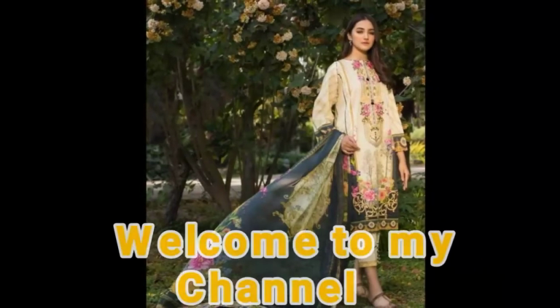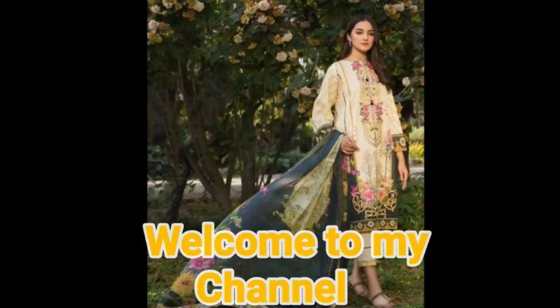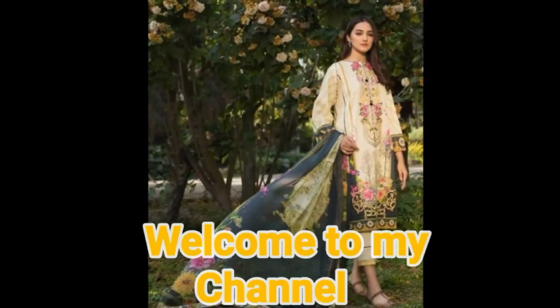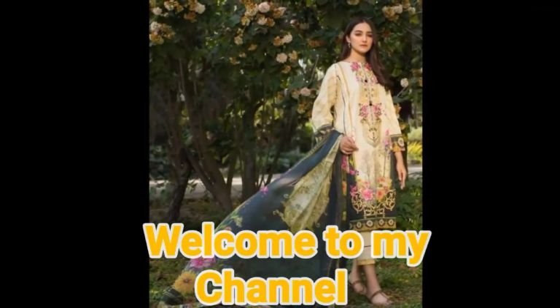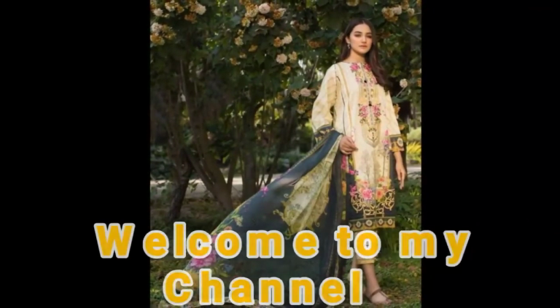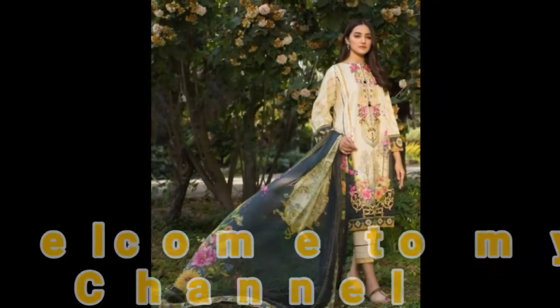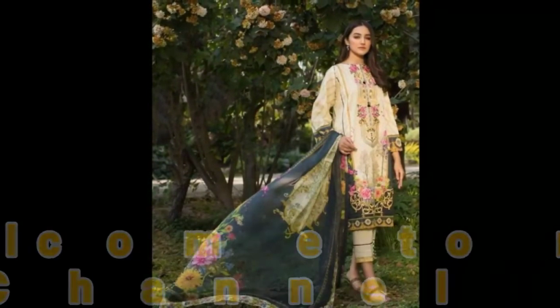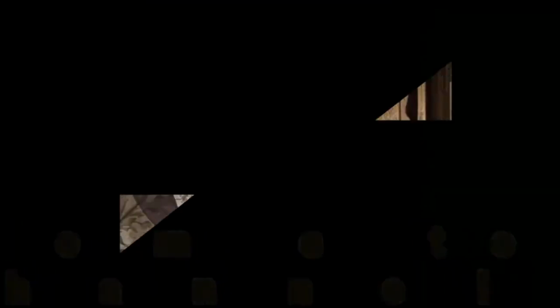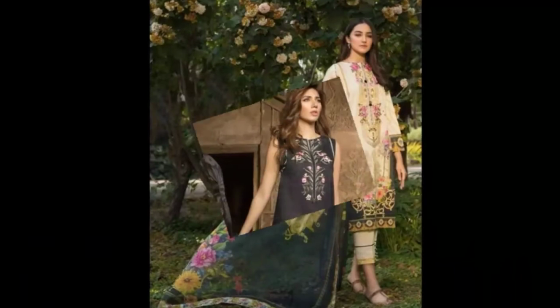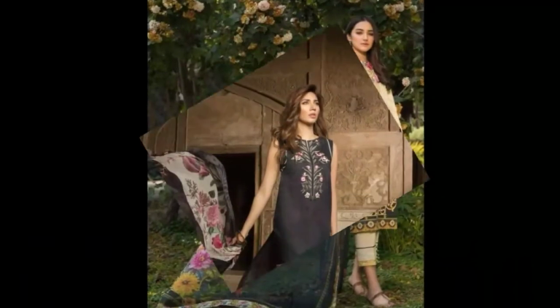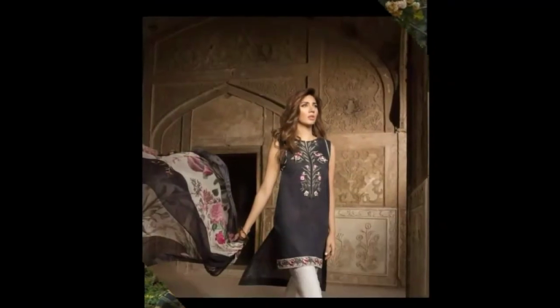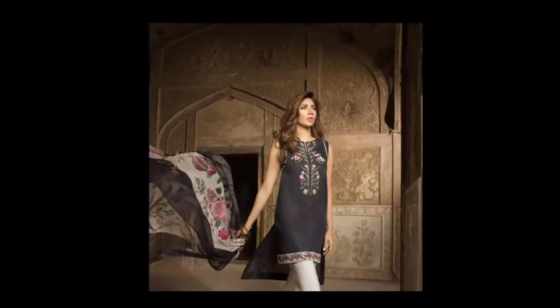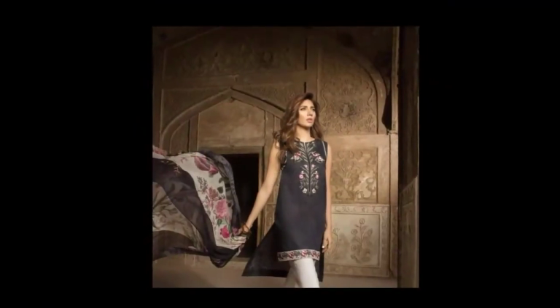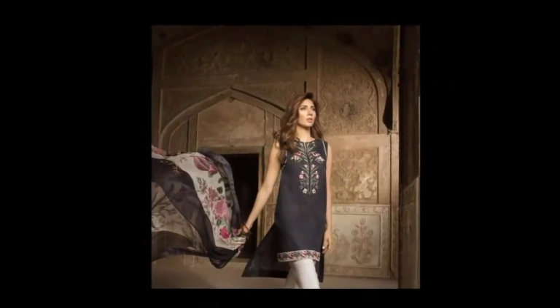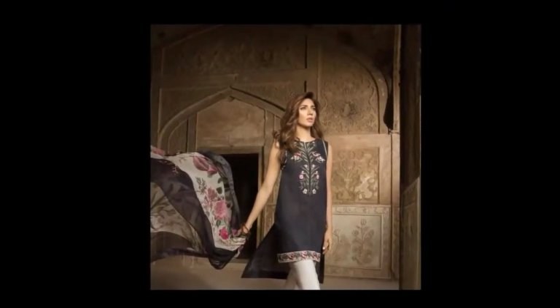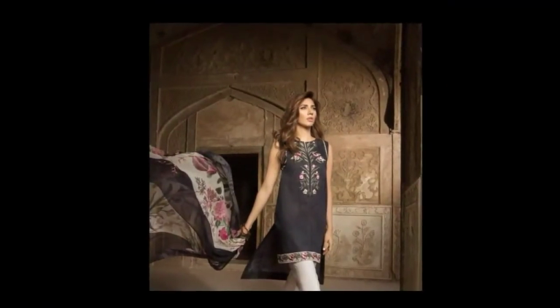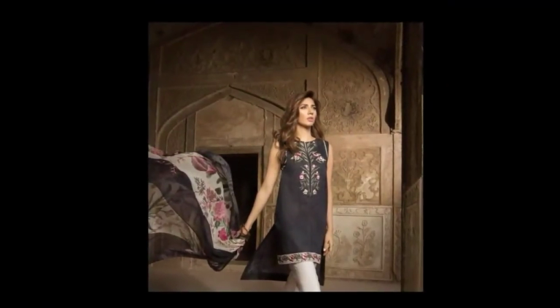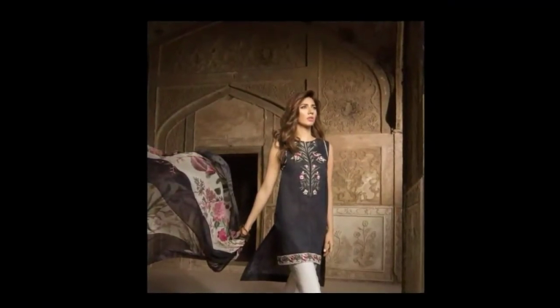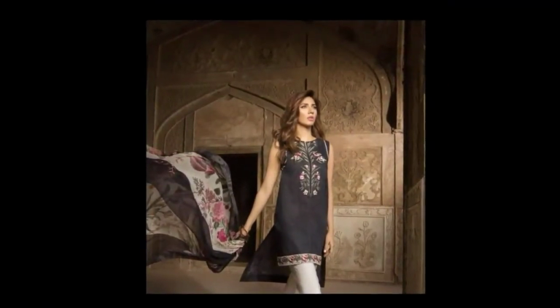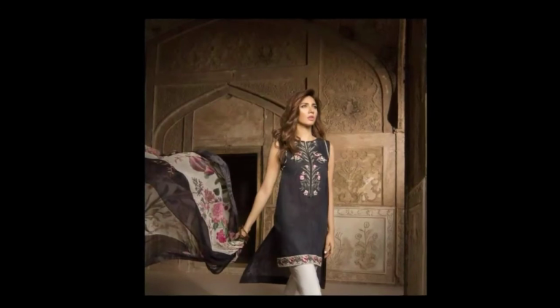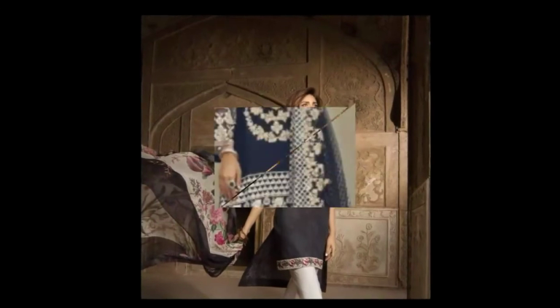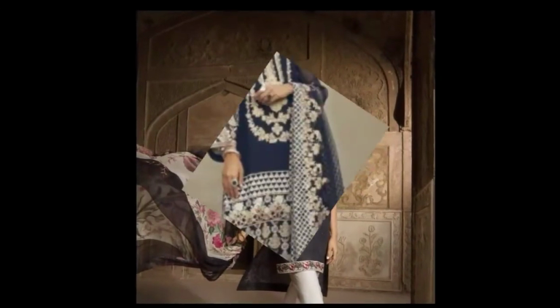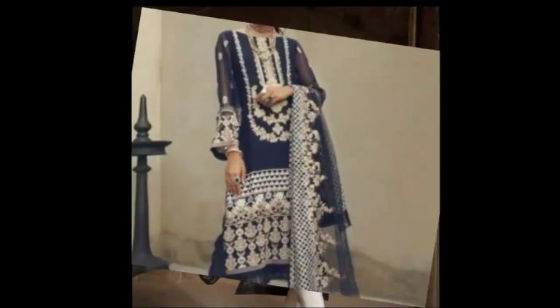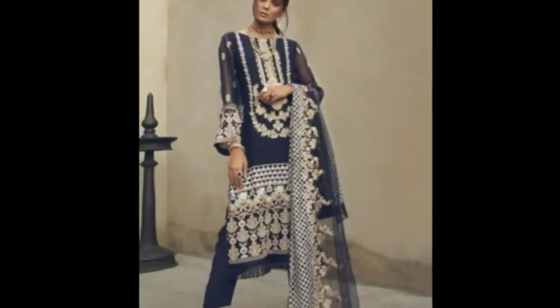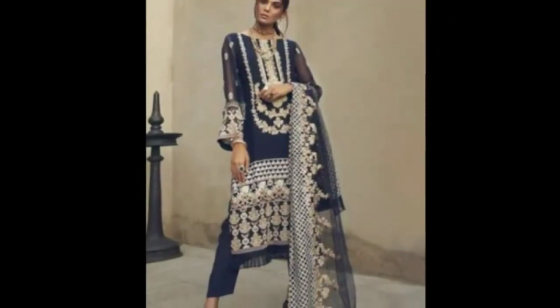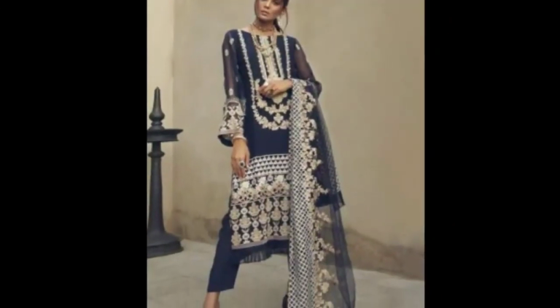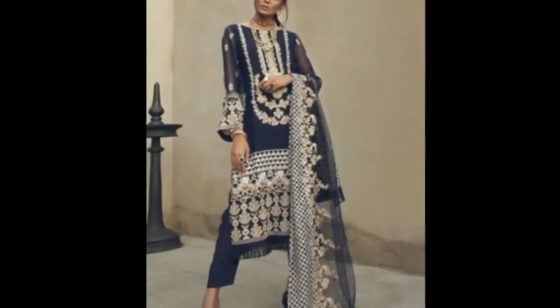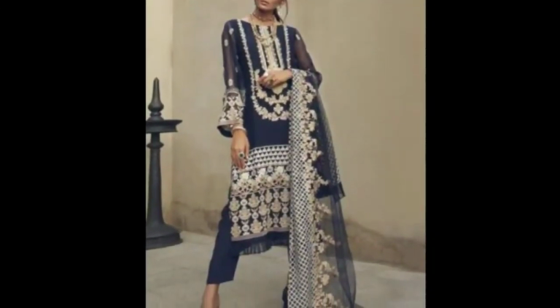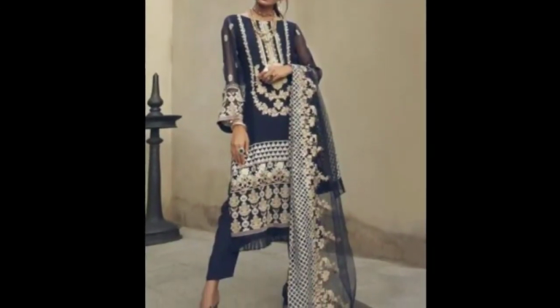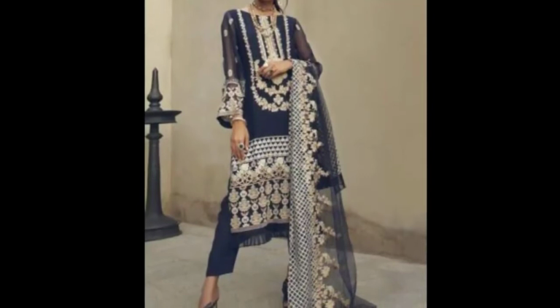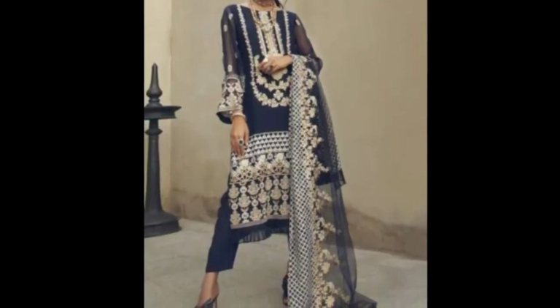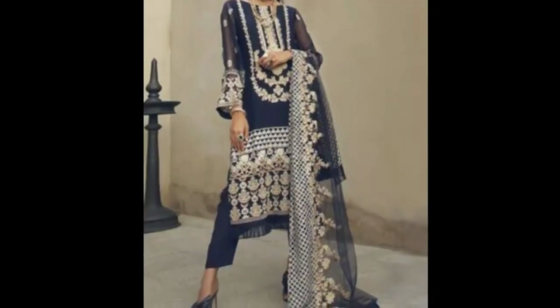Hello viewers, welcome to my channel. I hope you will be fine. Today I am sharing a very latest and trending collection with you.